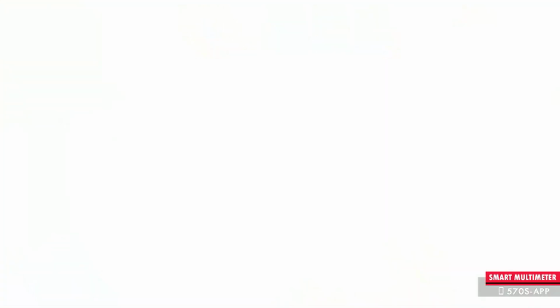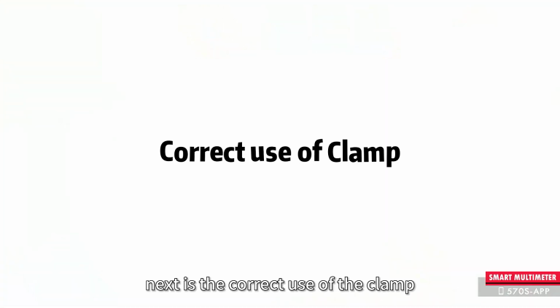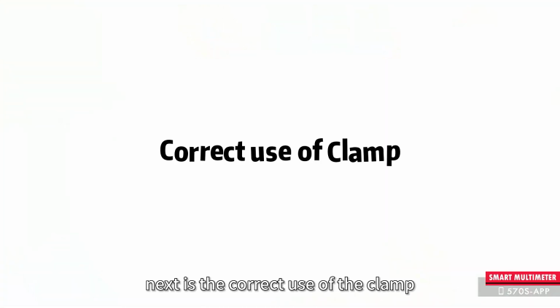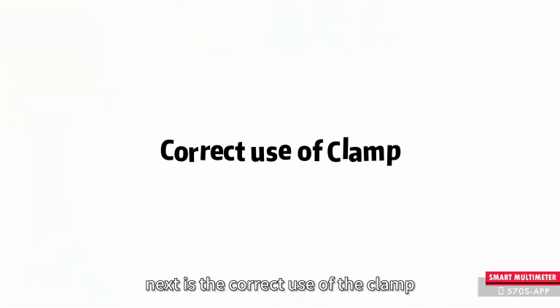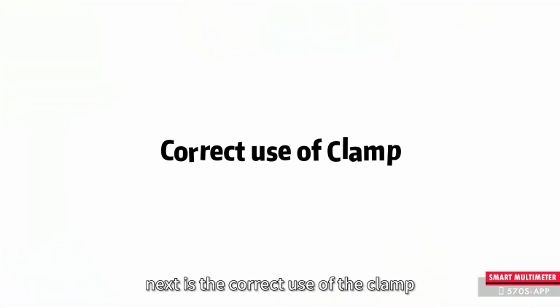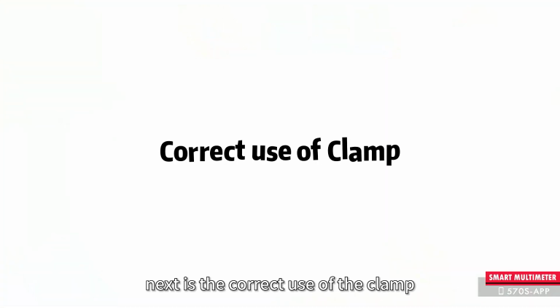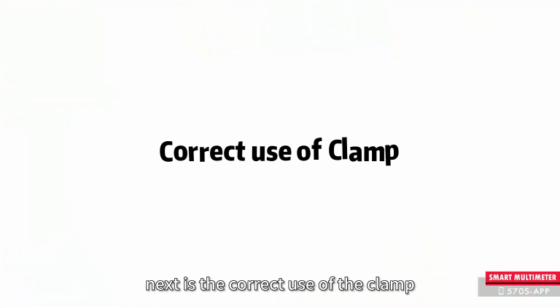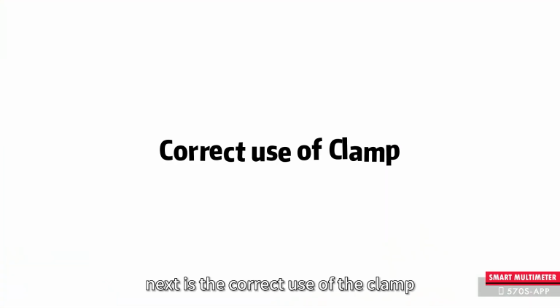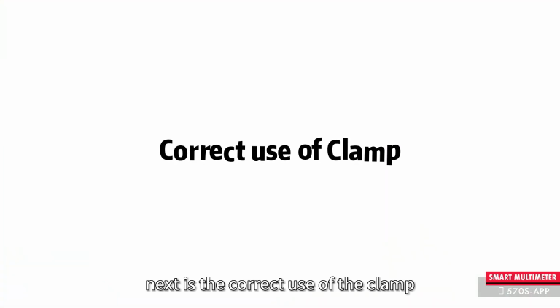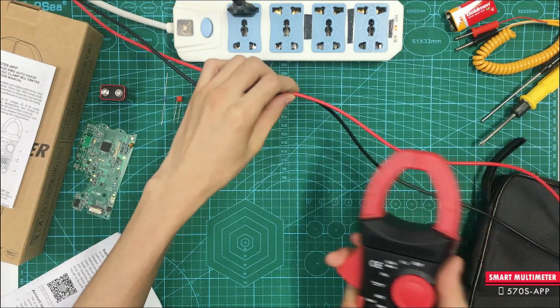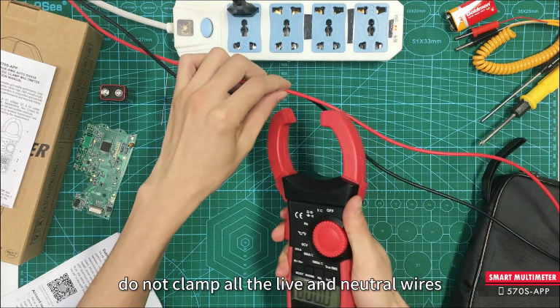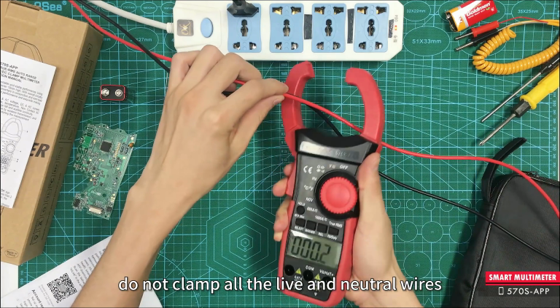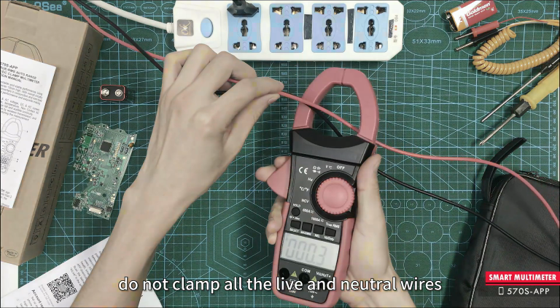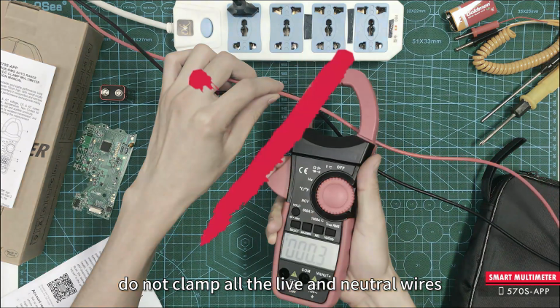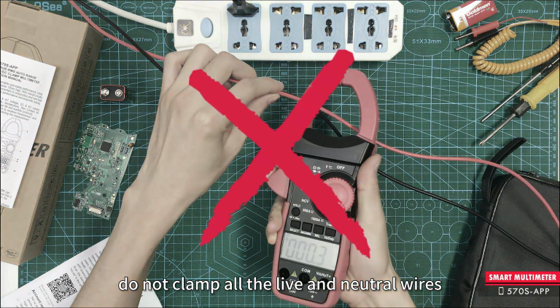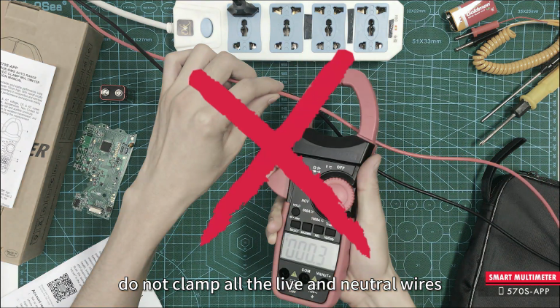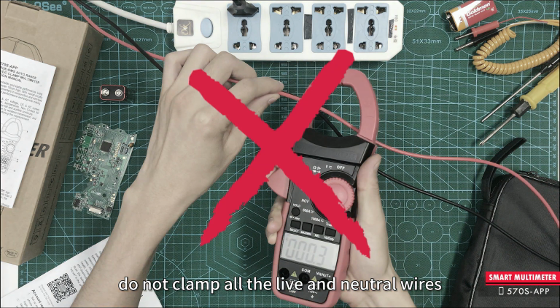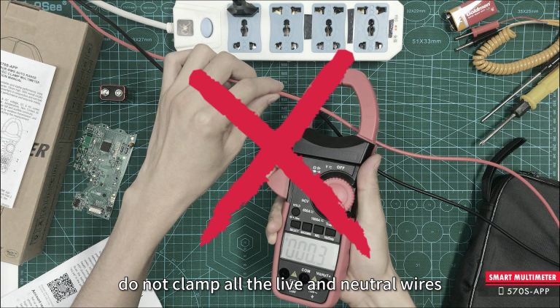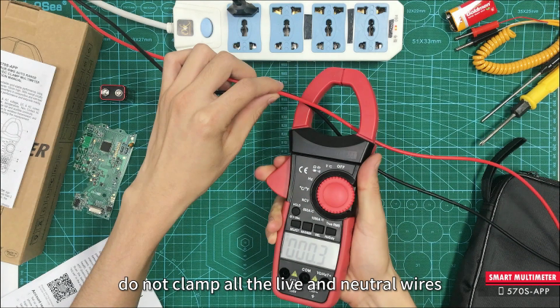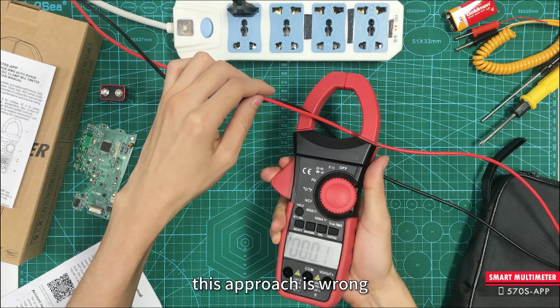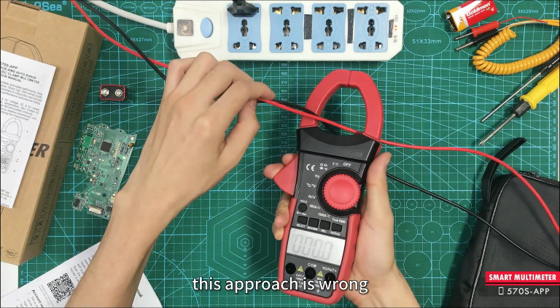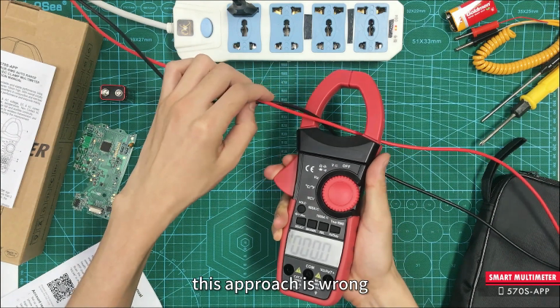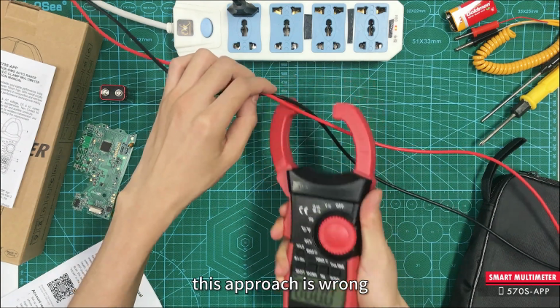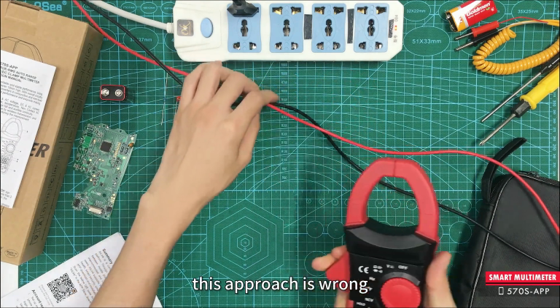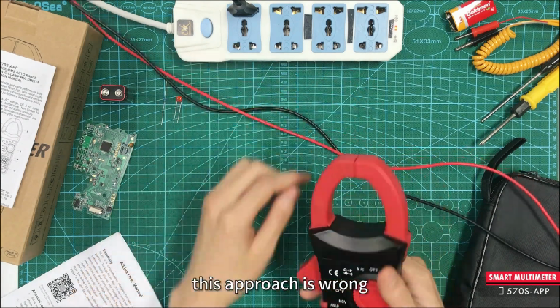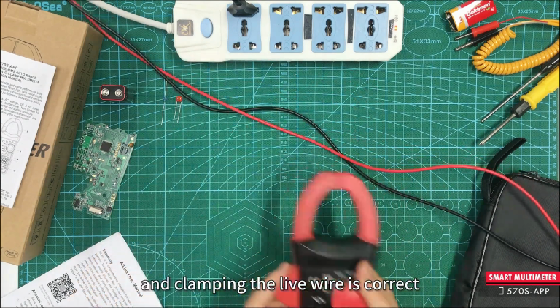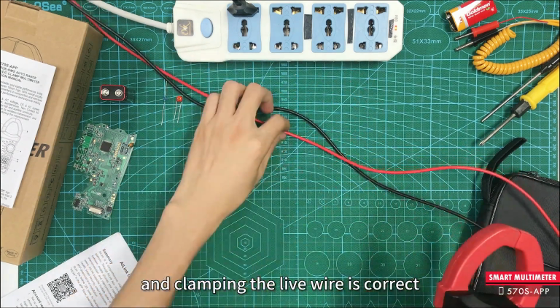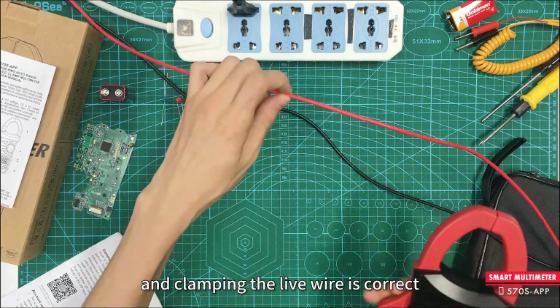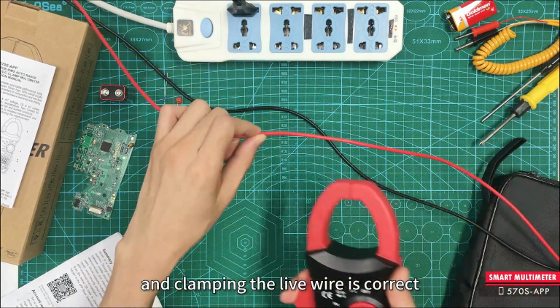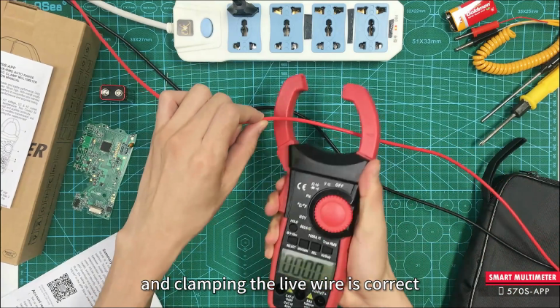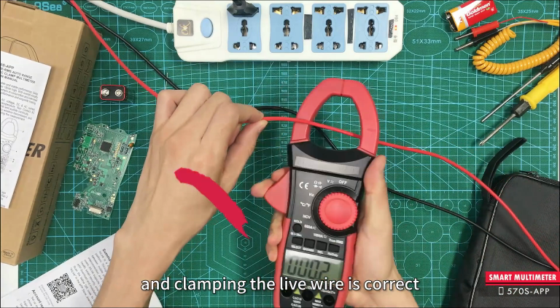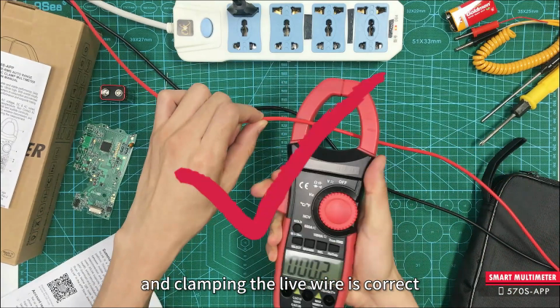Next is the correct use of the clamp. Do not clamp all the live and neutral wires — this approach is wrong. Clamping the live wire only is correct.